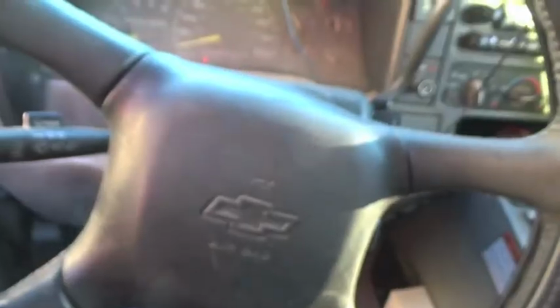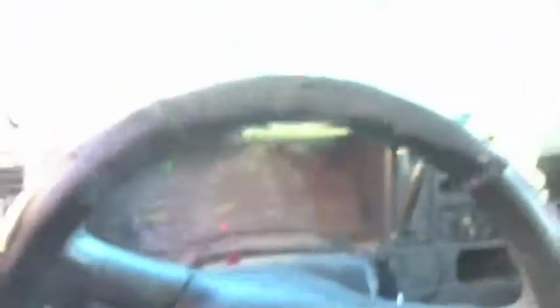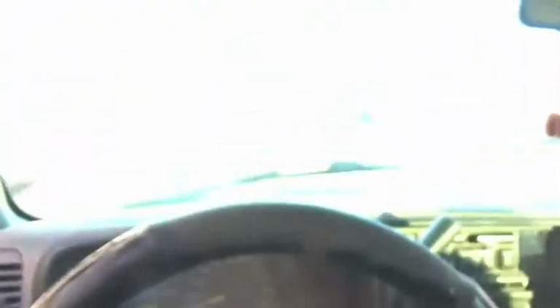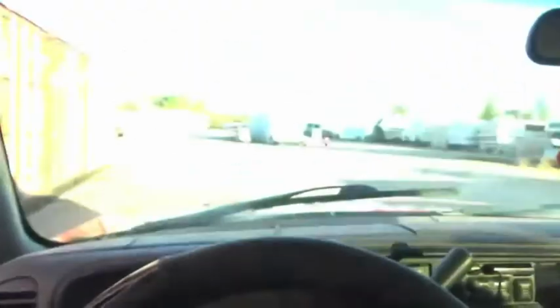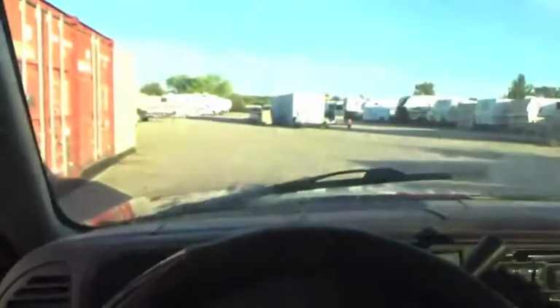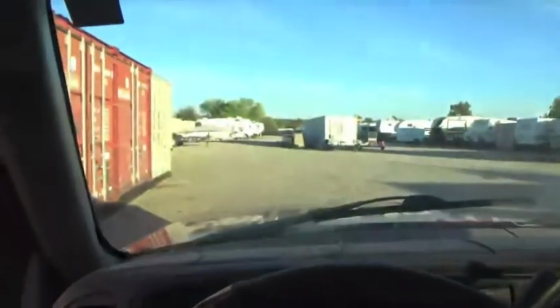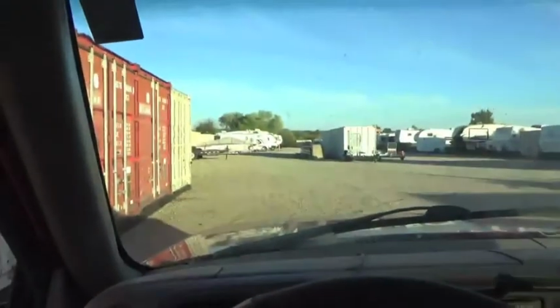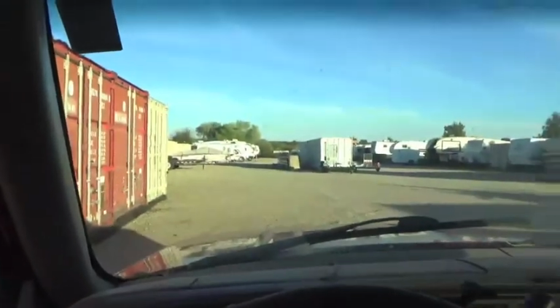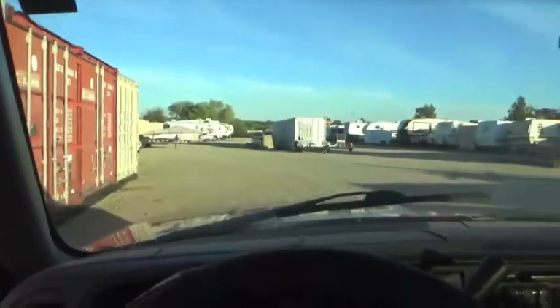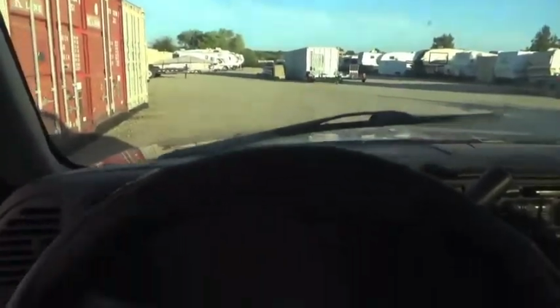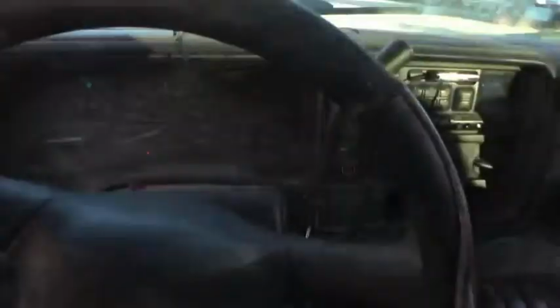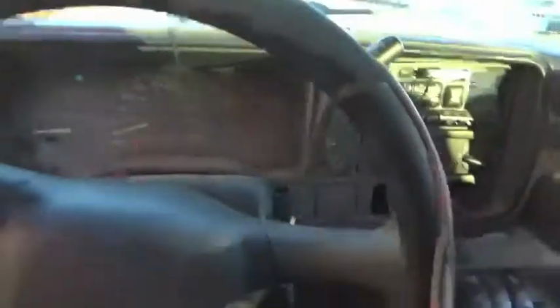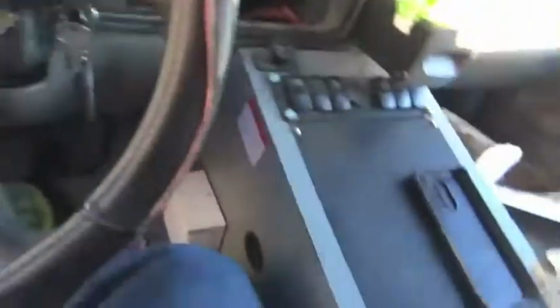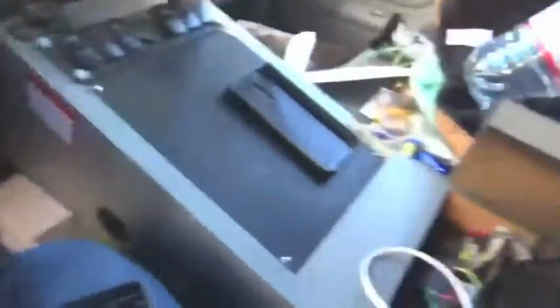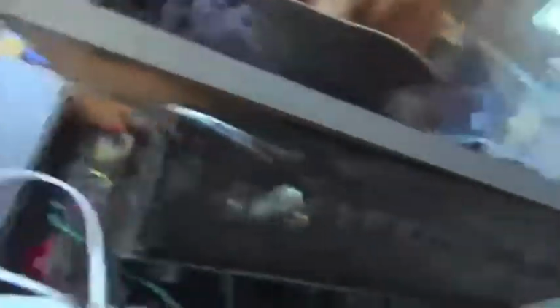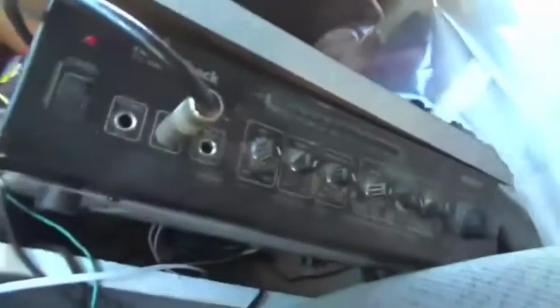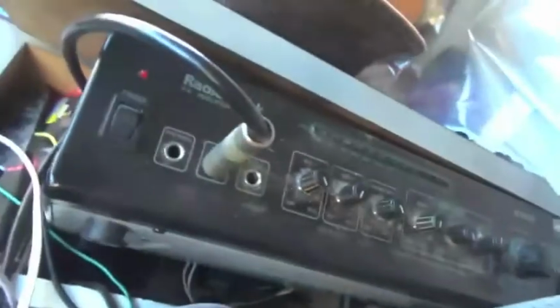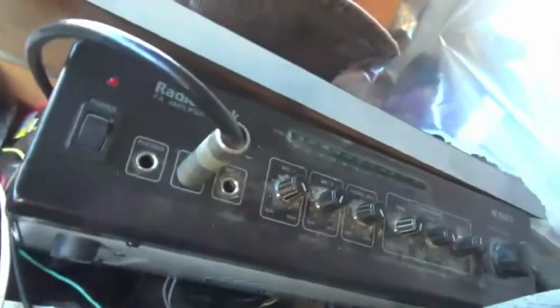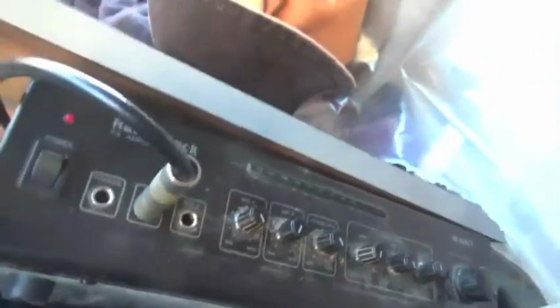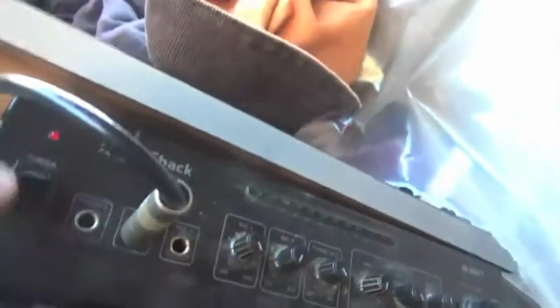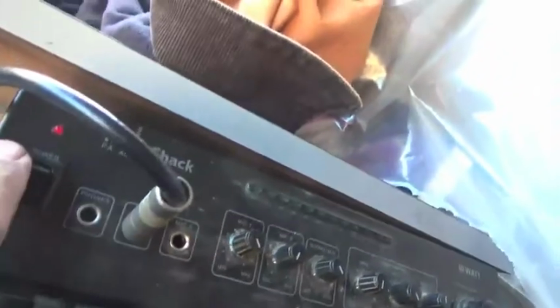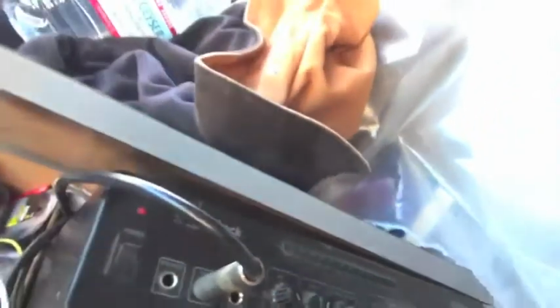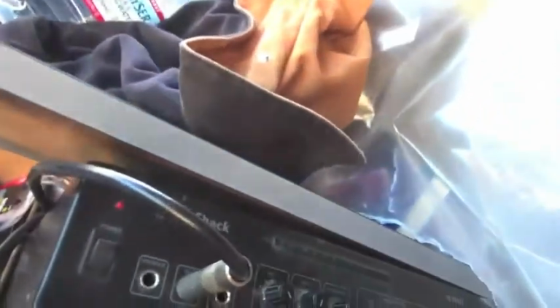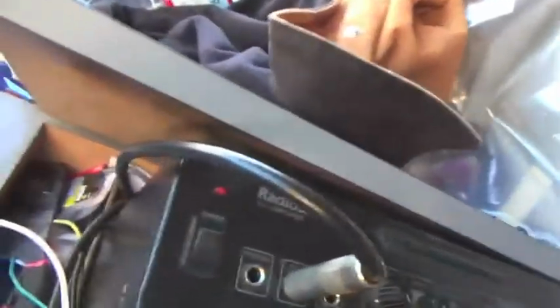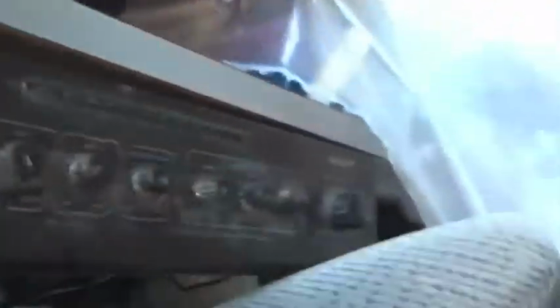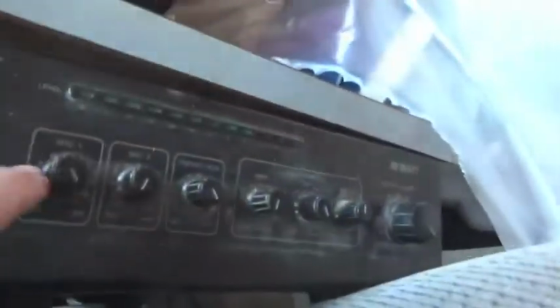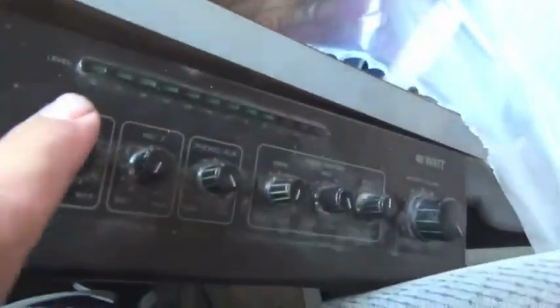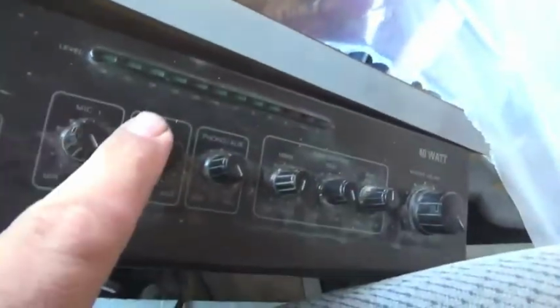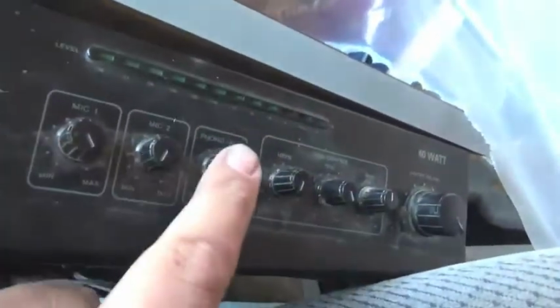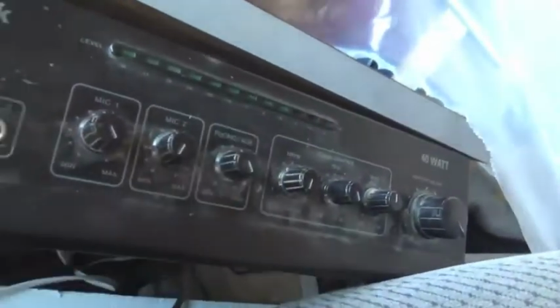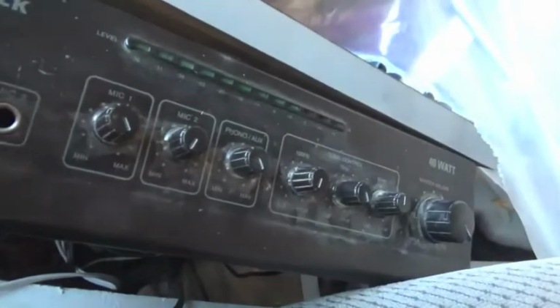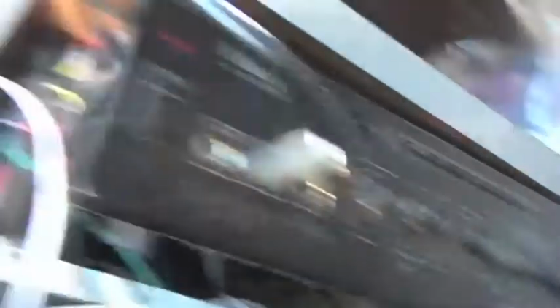The next day I'm here in a nonchalant part of the yard where I work. This is the PA amplifier. Here's my tone controls, the mic, the aux, everything.